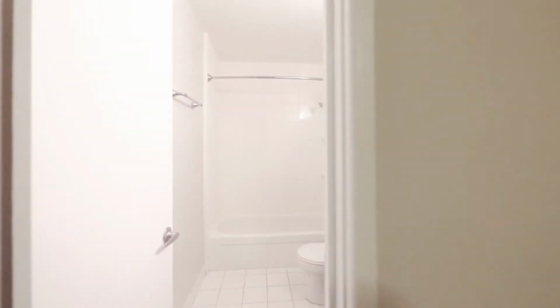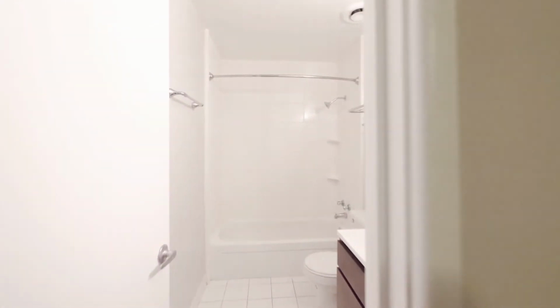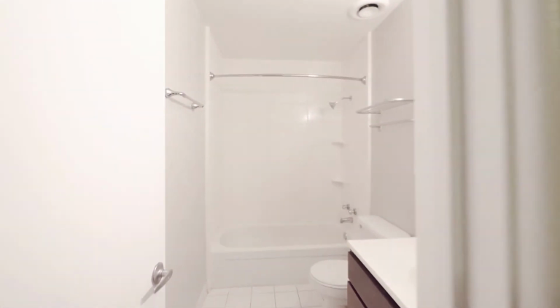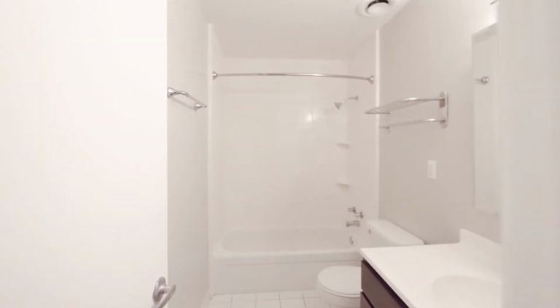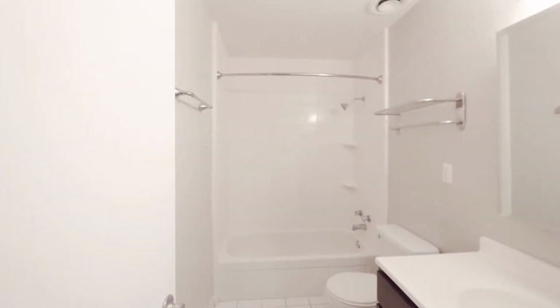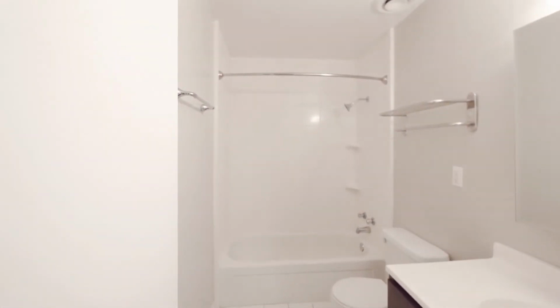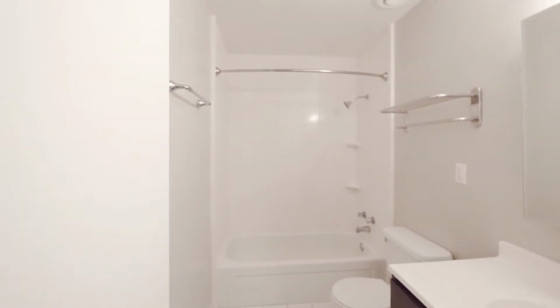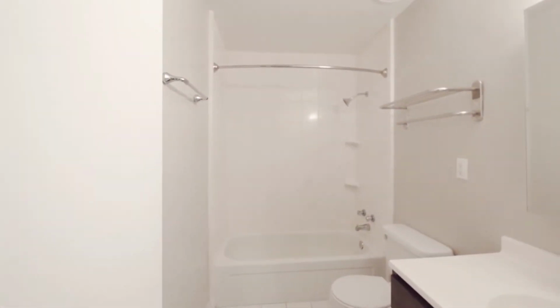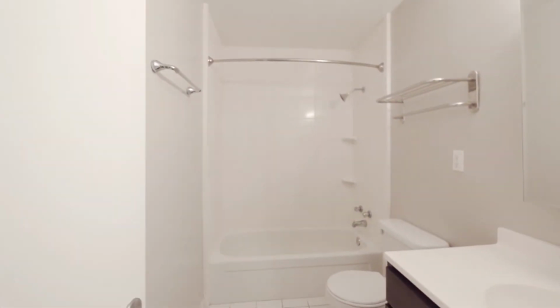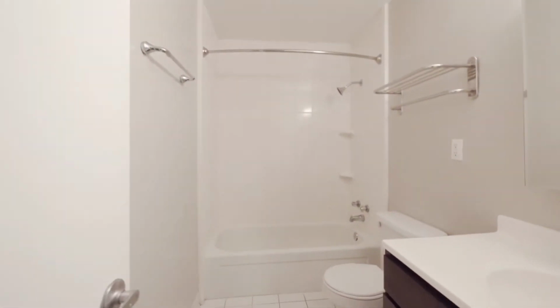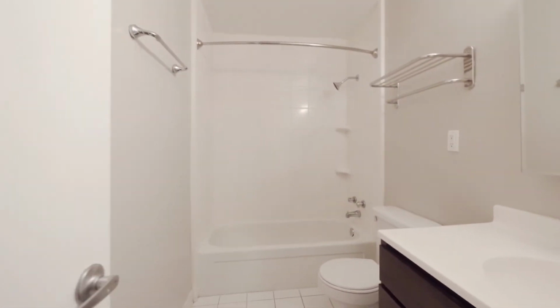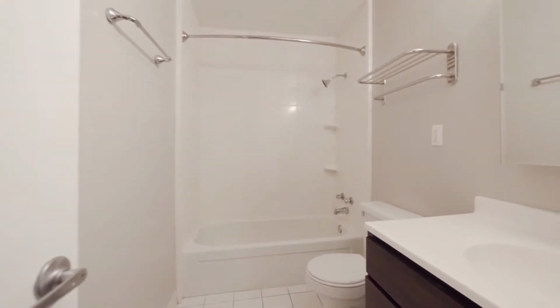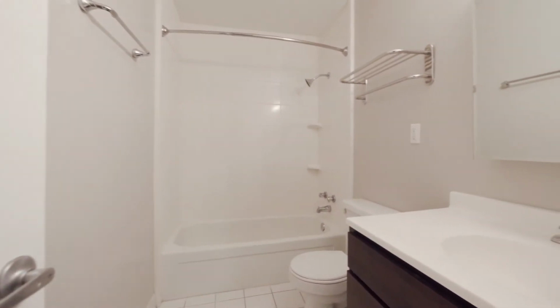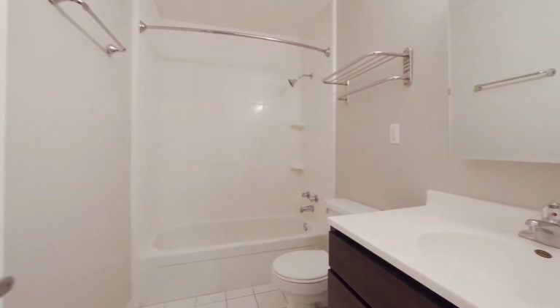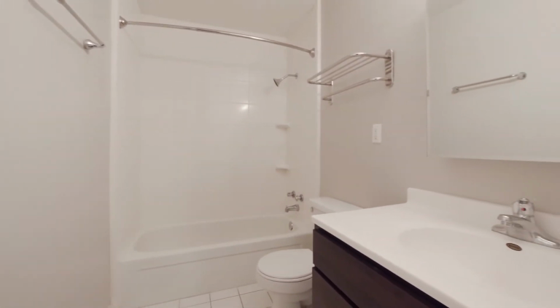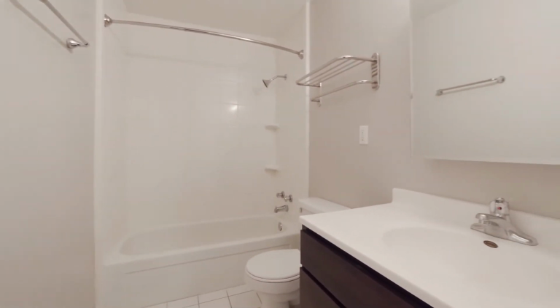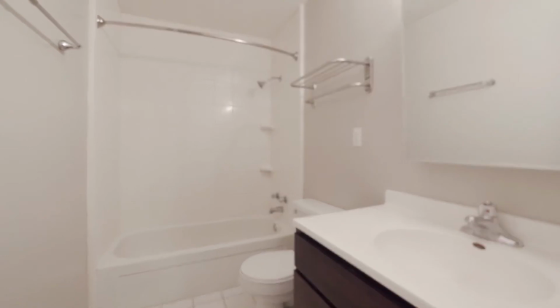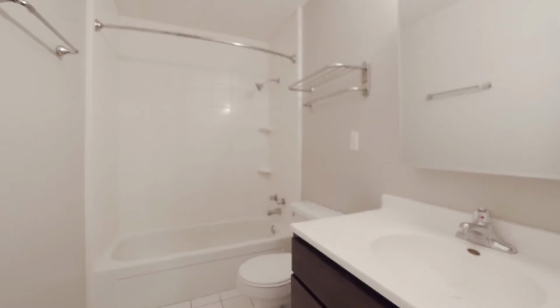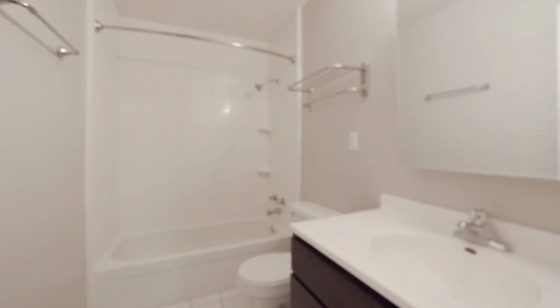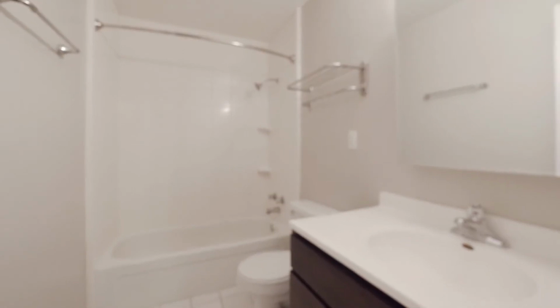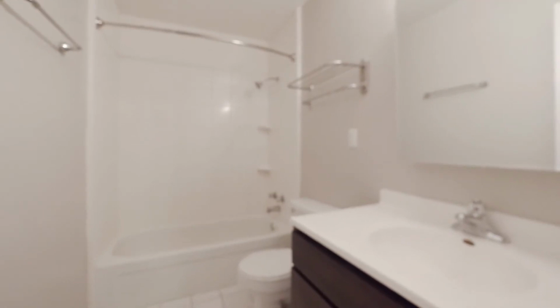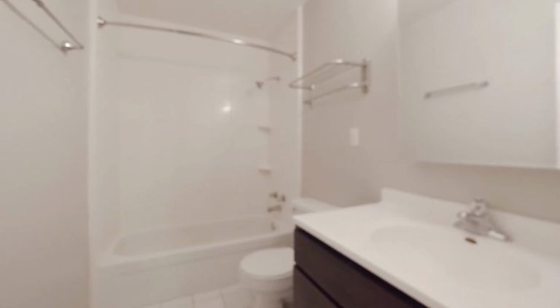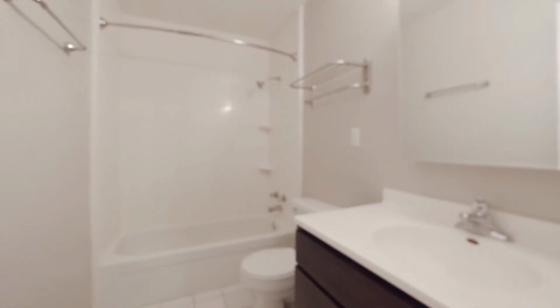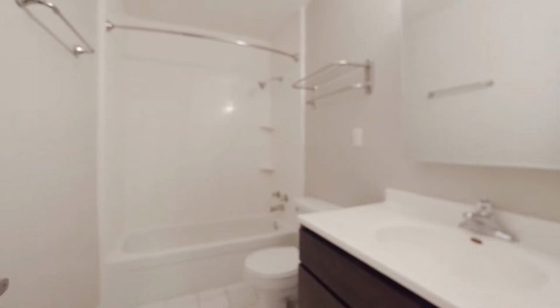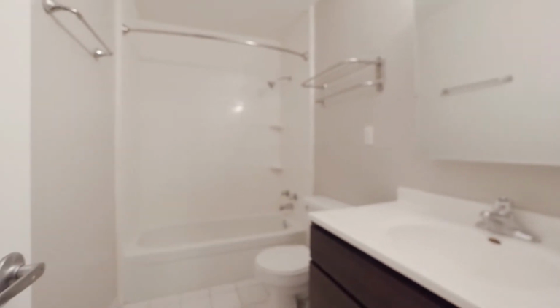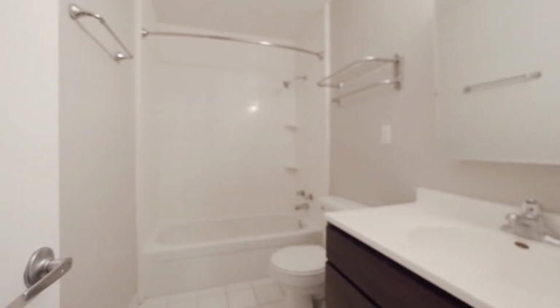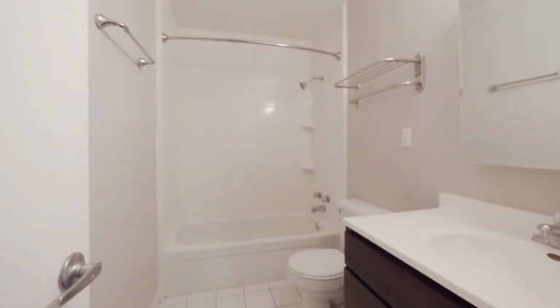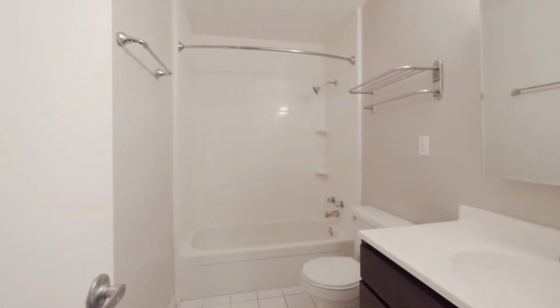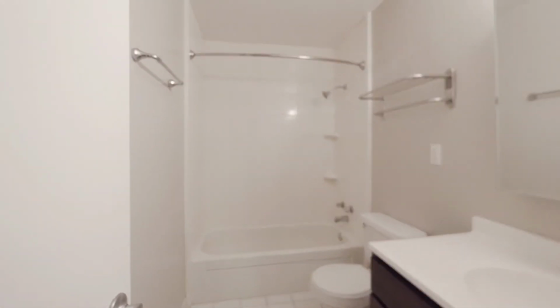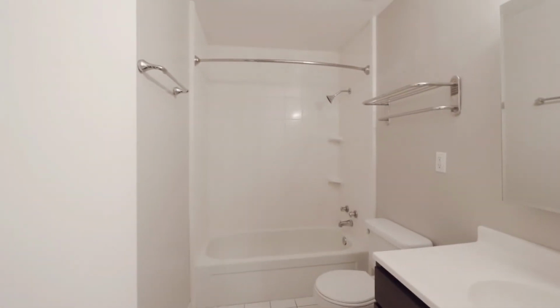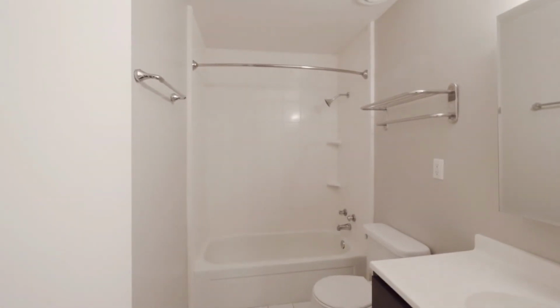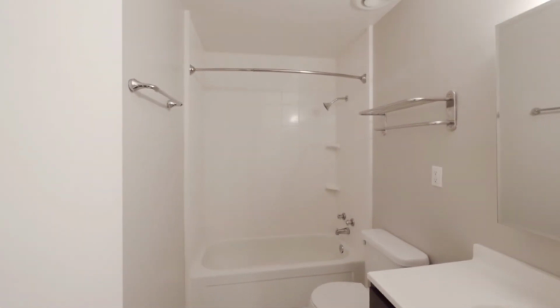There's a linen closet with shelving and a very attractively updated bath. It has a nice size vanity, wall-mounted medicine cabinet, and white tile.